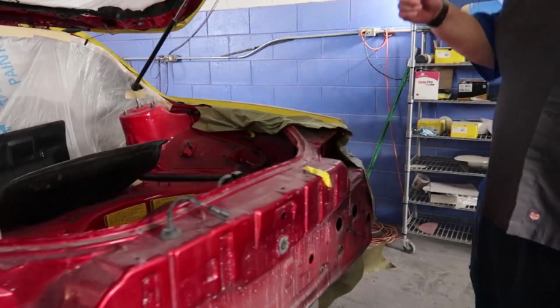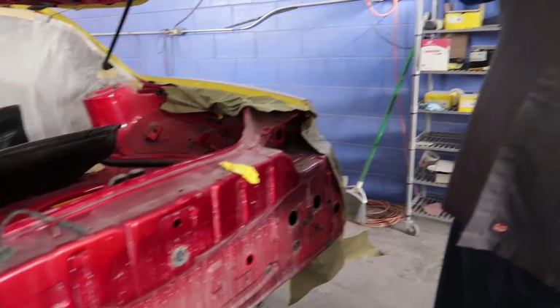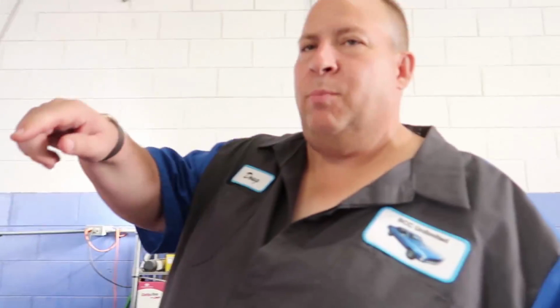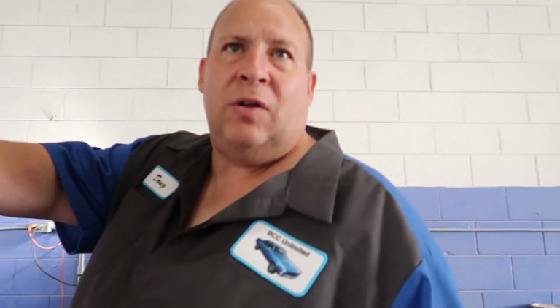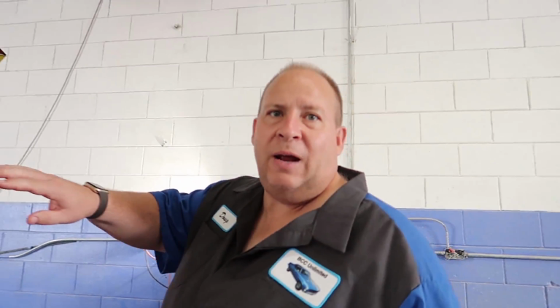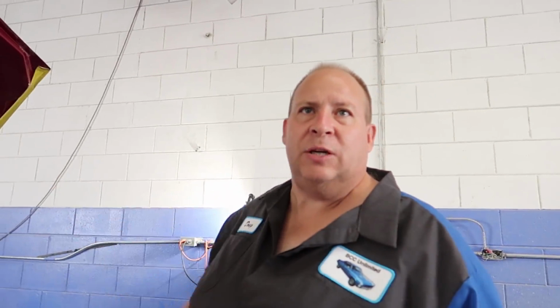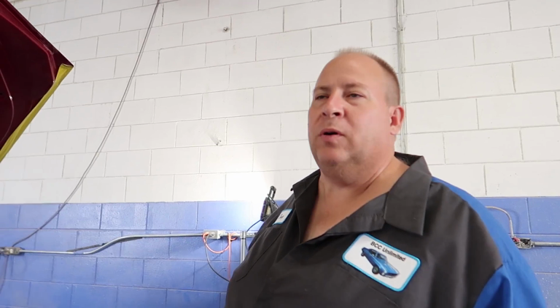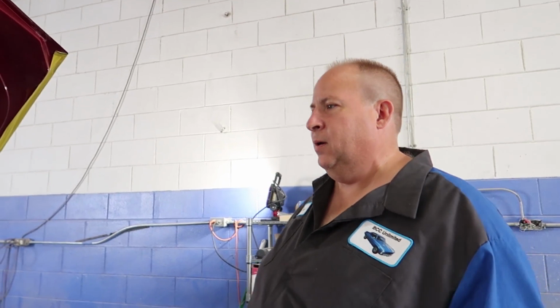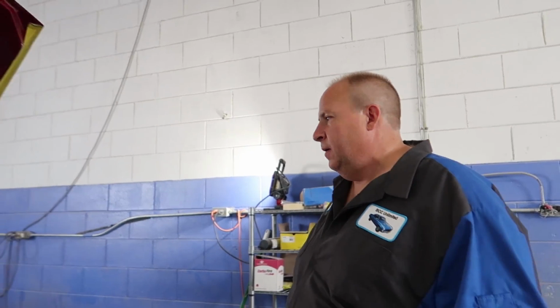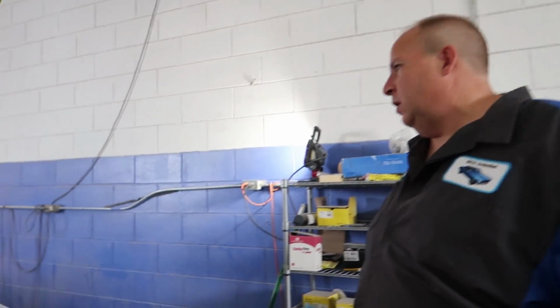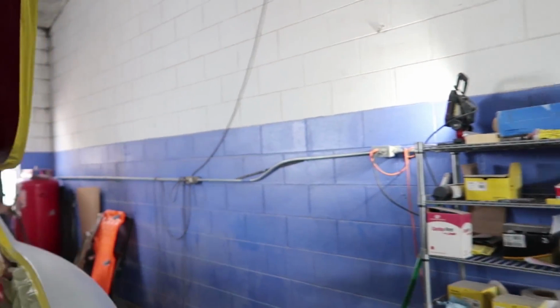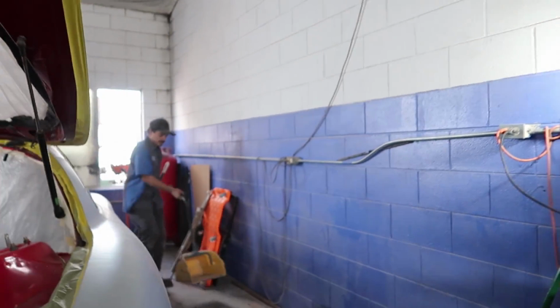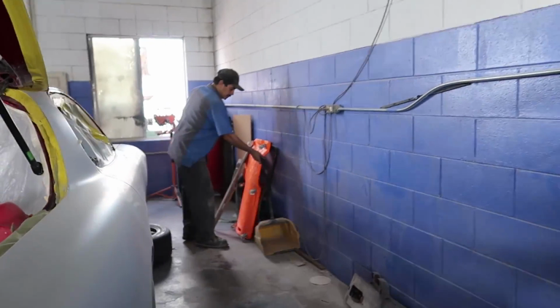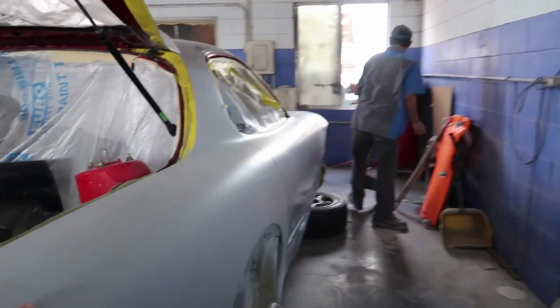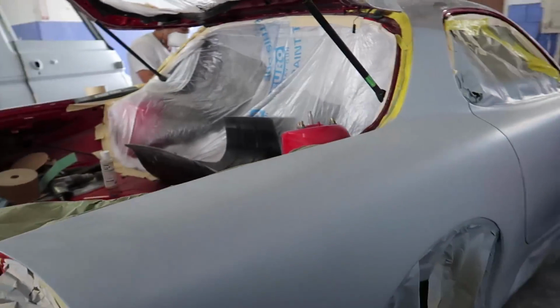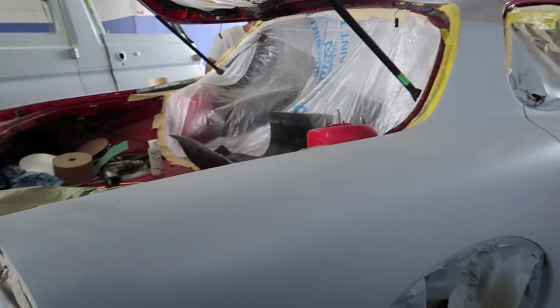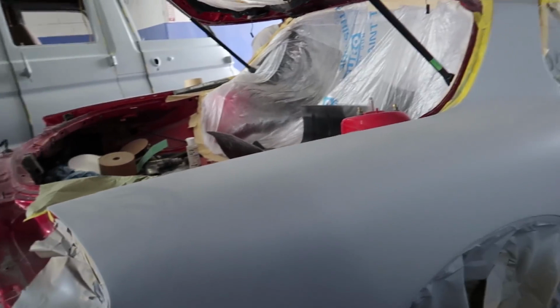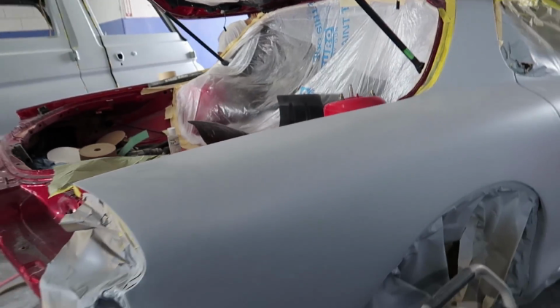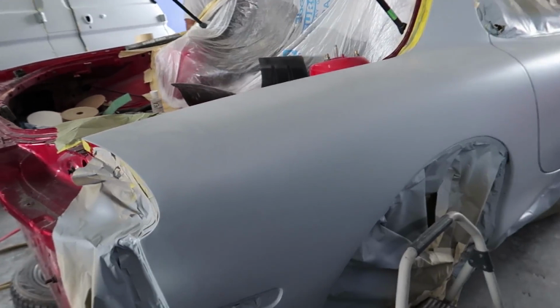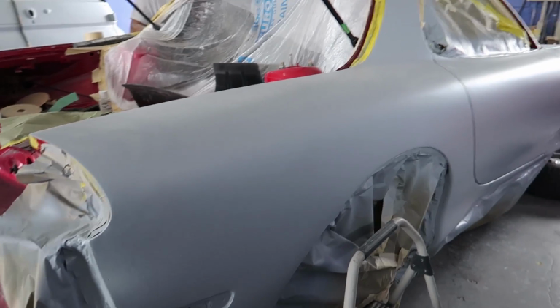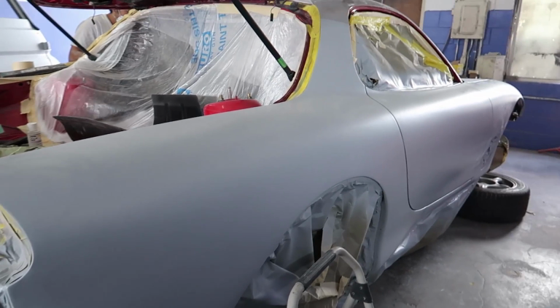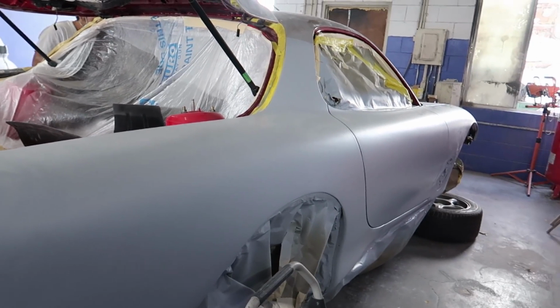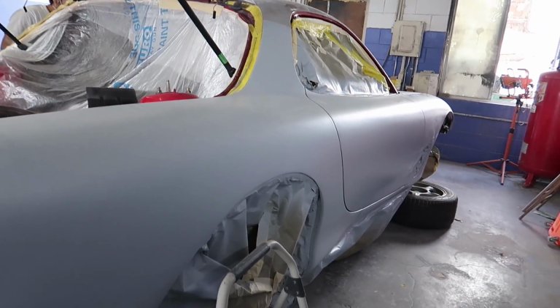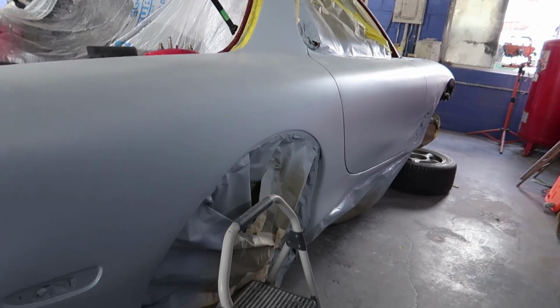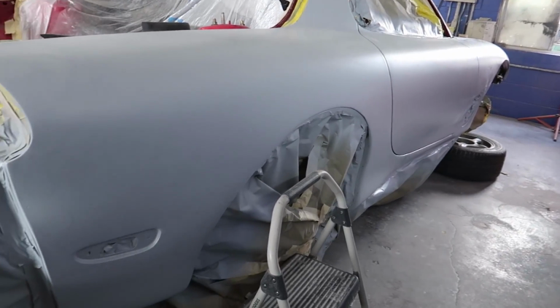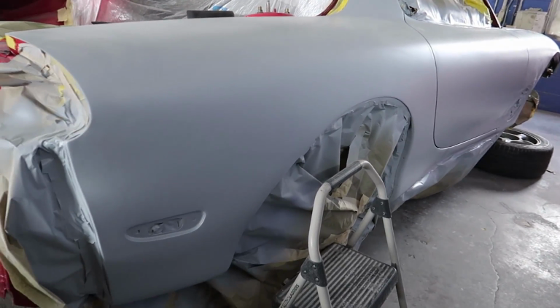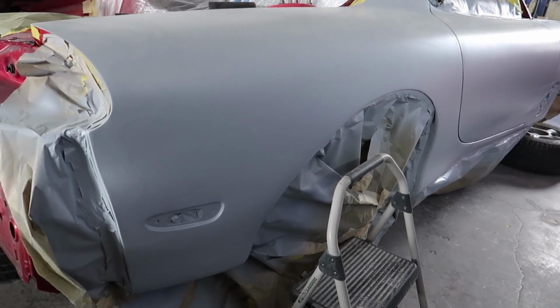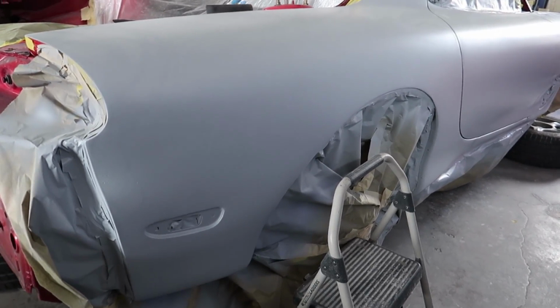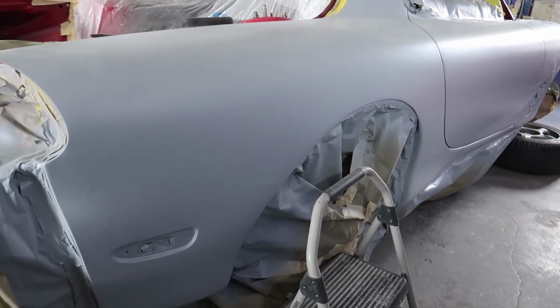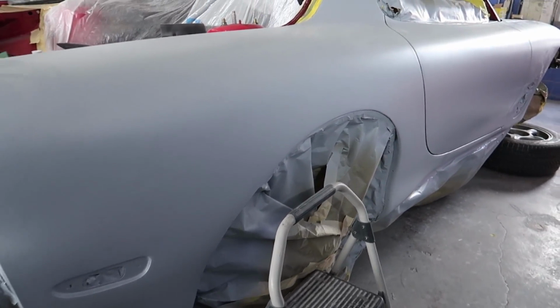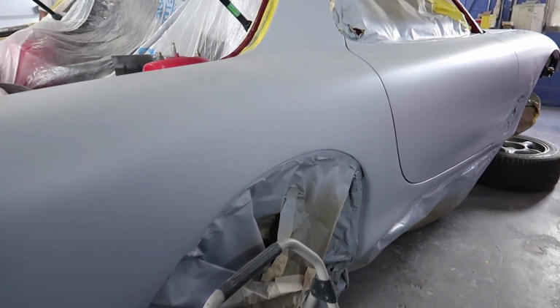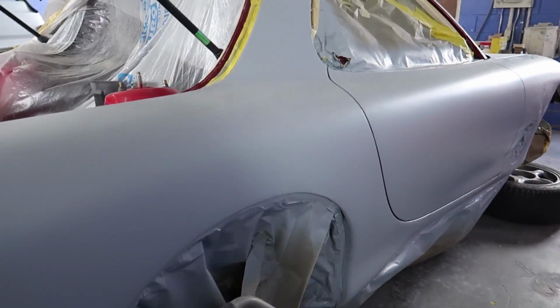We're hoping that today they'll be able to do that side with the etching primer. So this is the etching primer, and you guys will actually go back and sand this all down, then block it again, then primer it again.